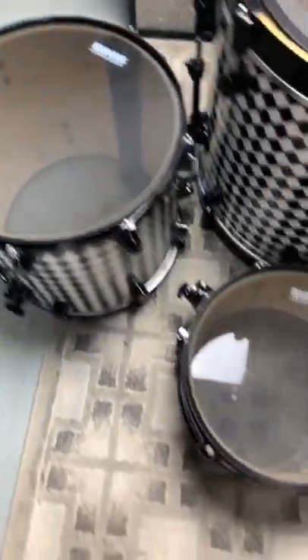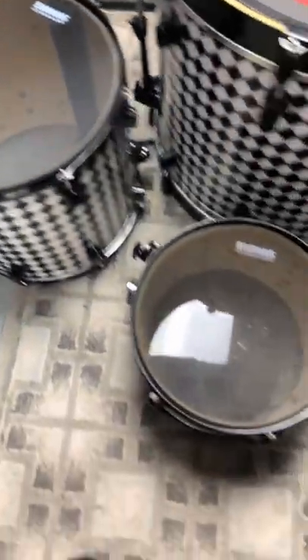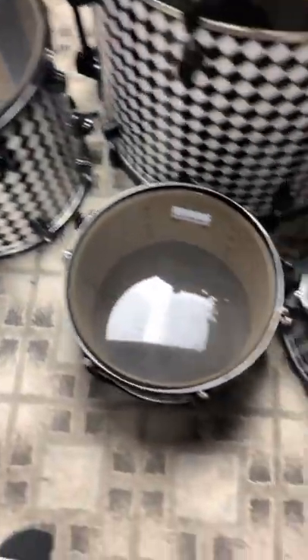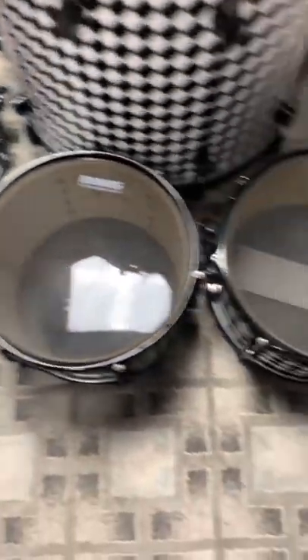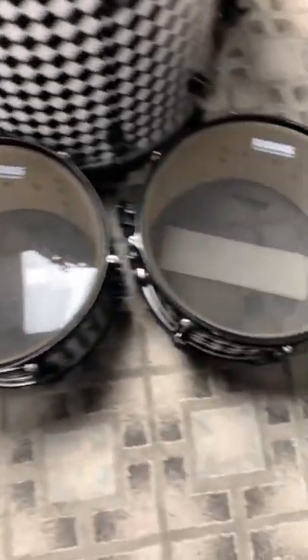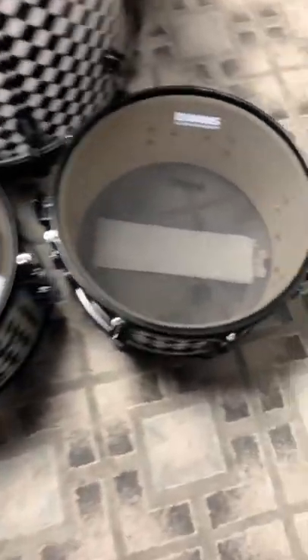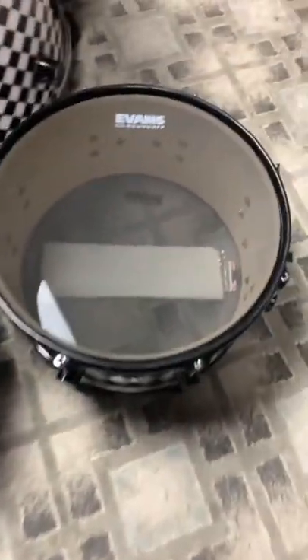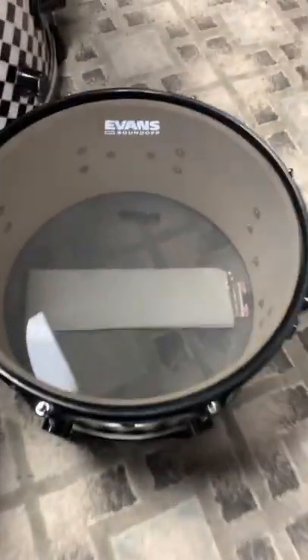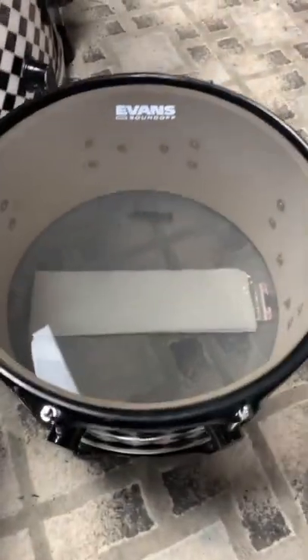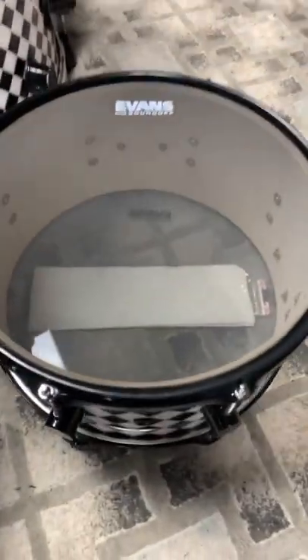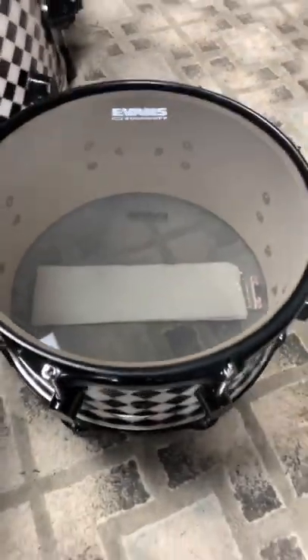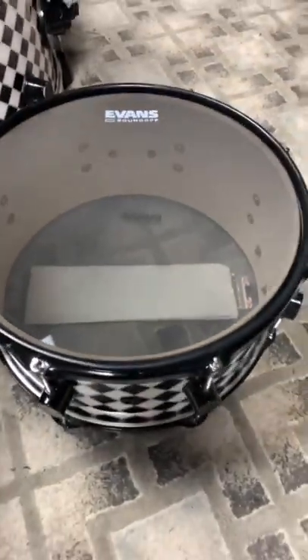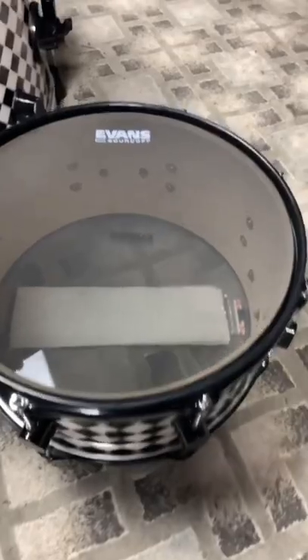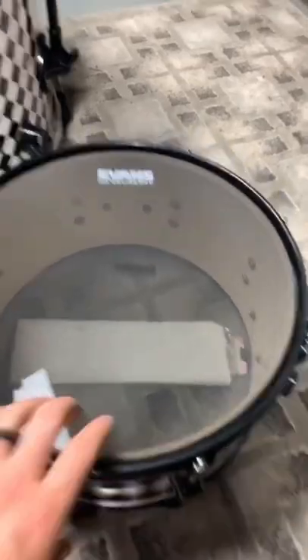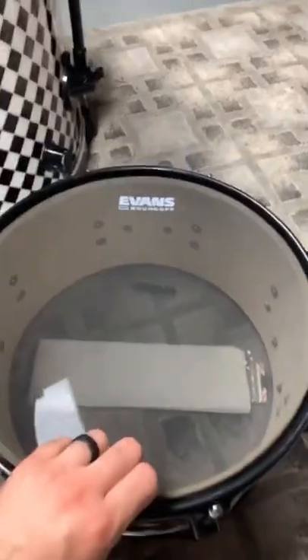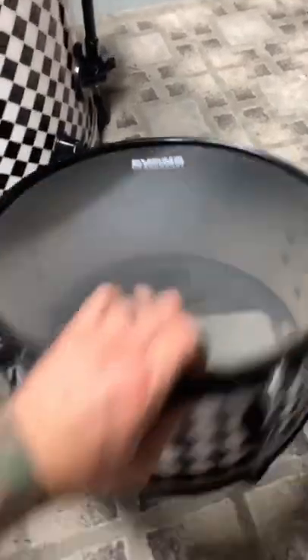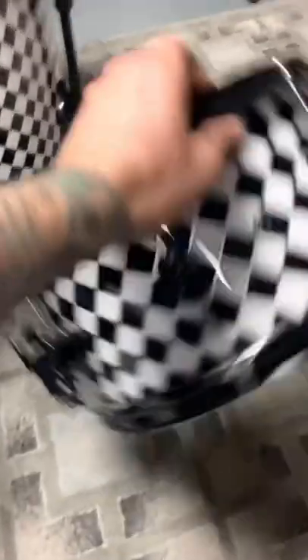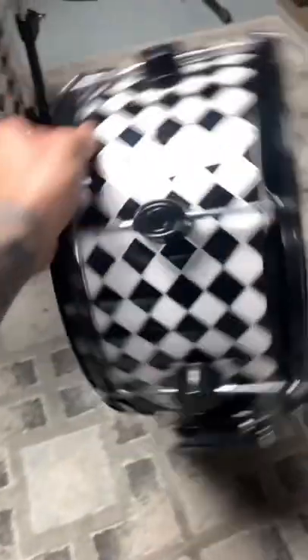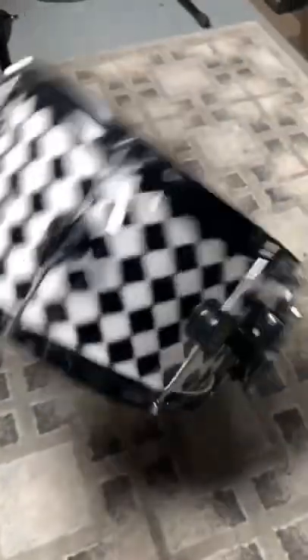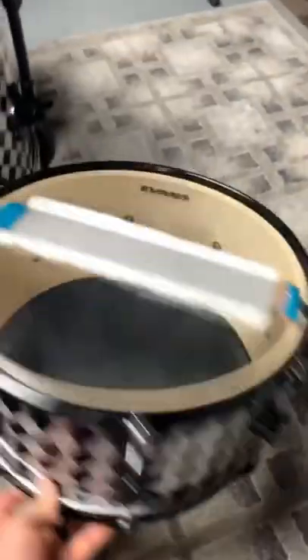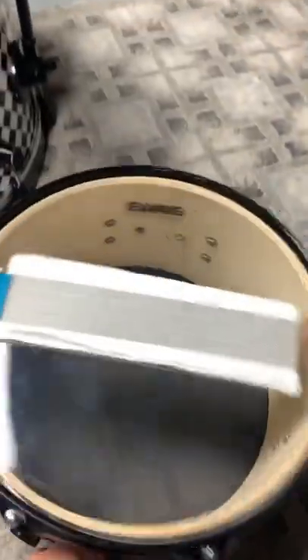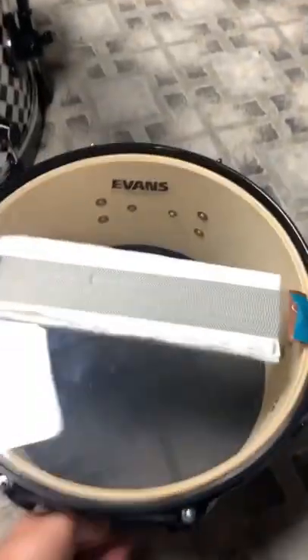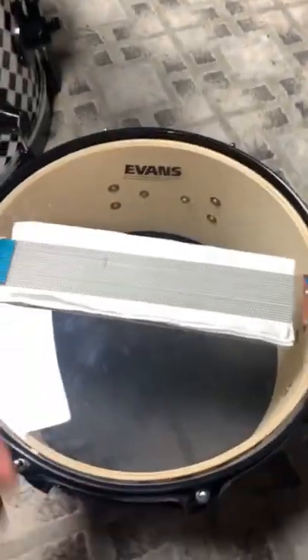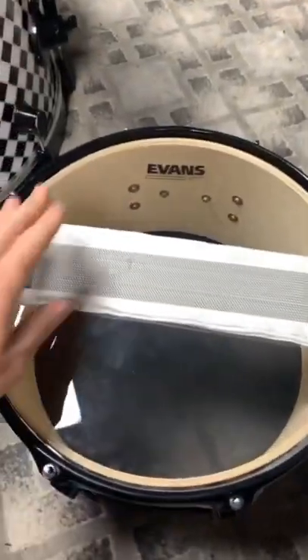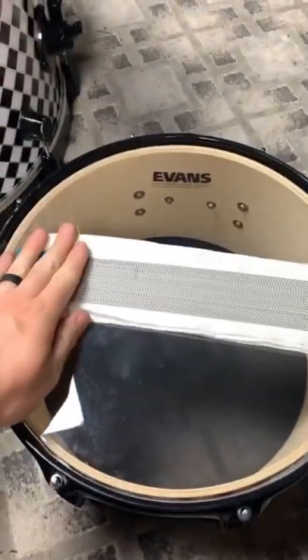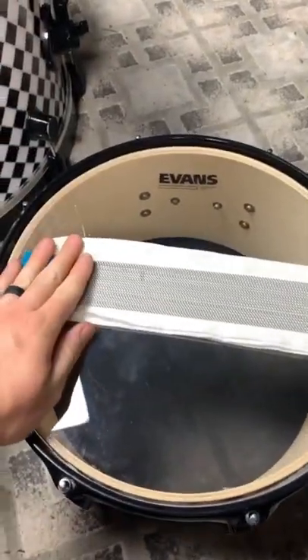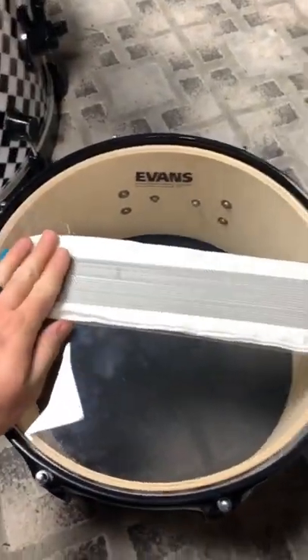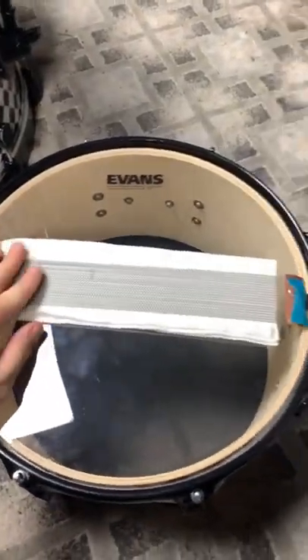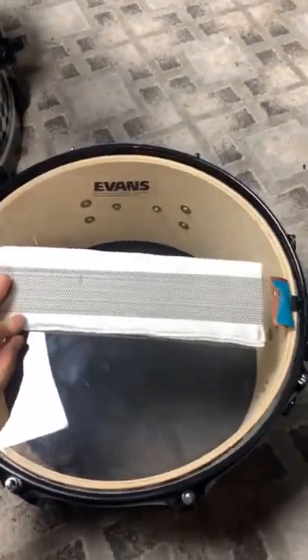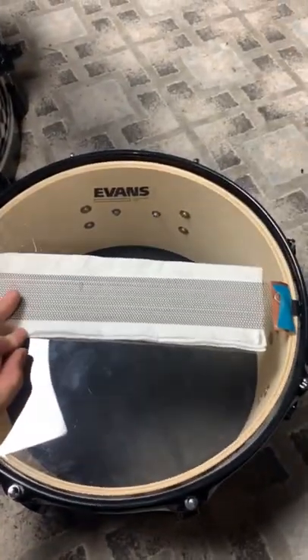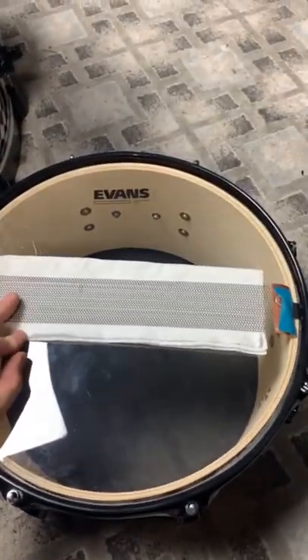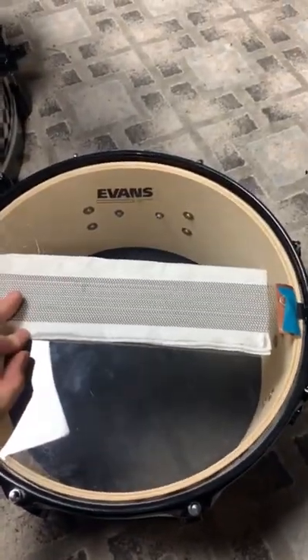Now all the heads are on. You can see with my snare drum, just for some extra dampening, I actually put paper towel underneath the snare wires to keep it from buzzing.